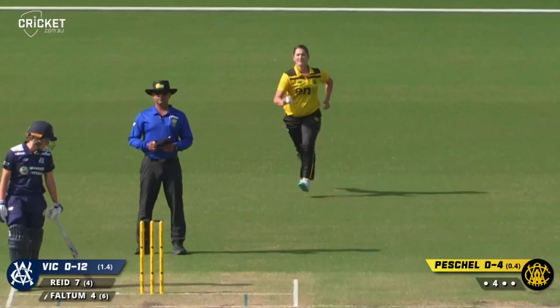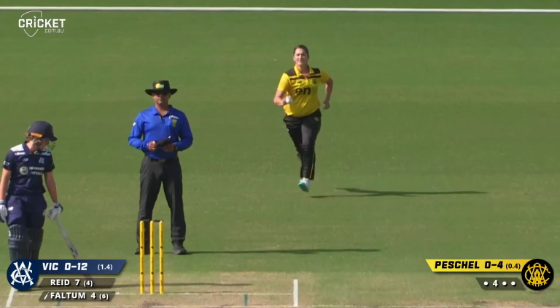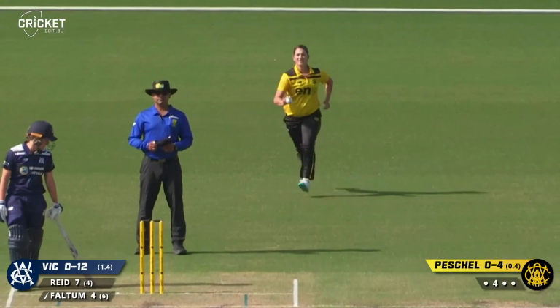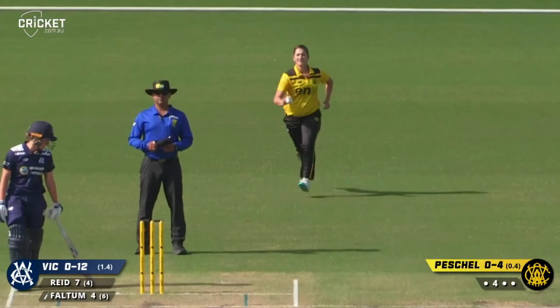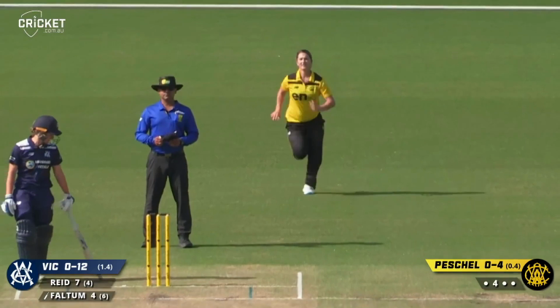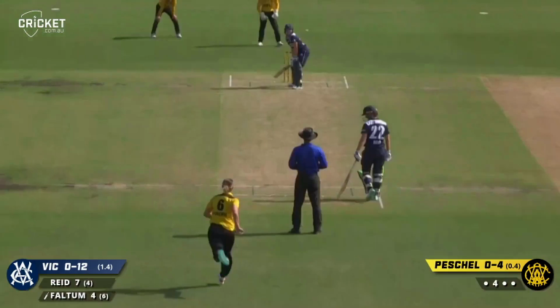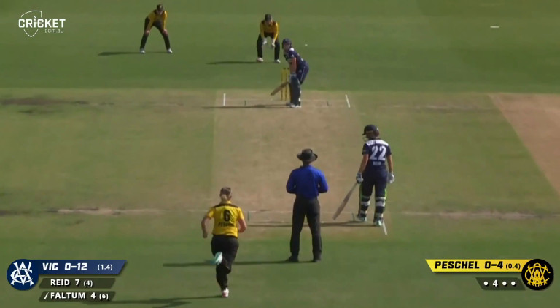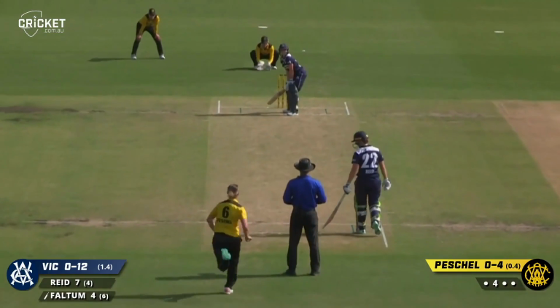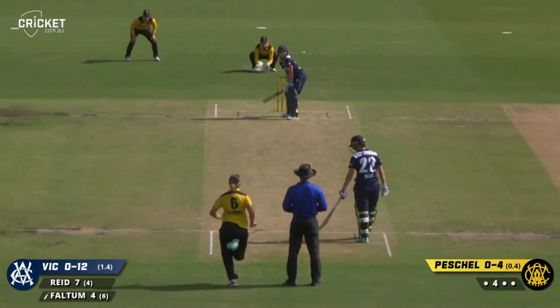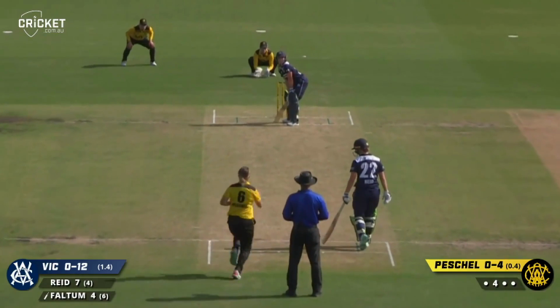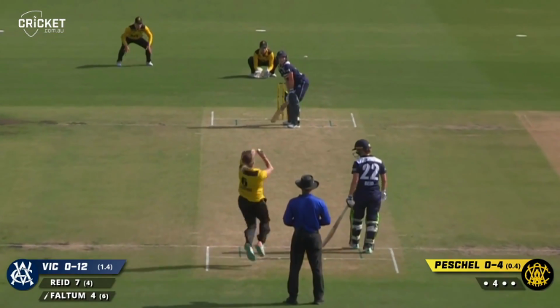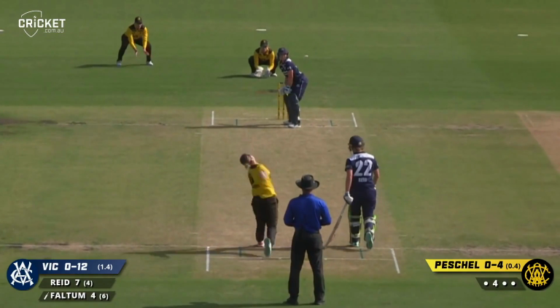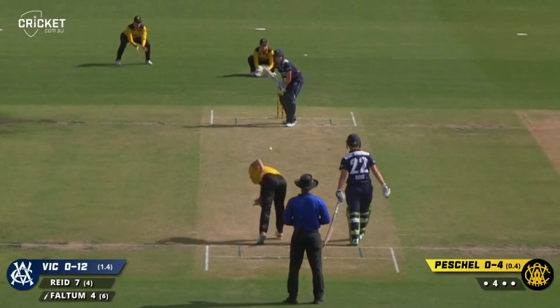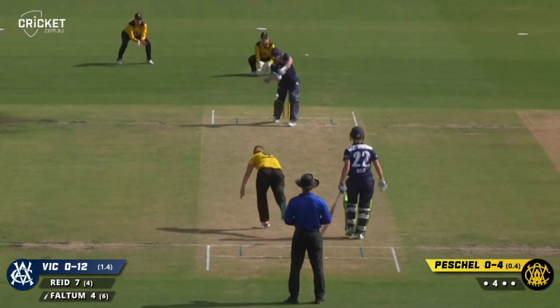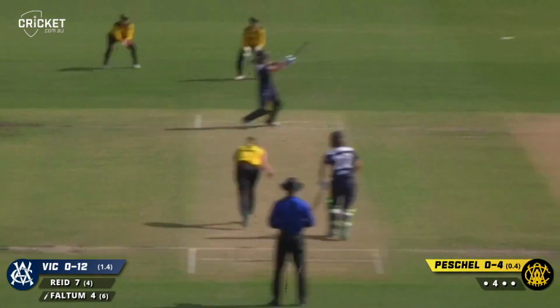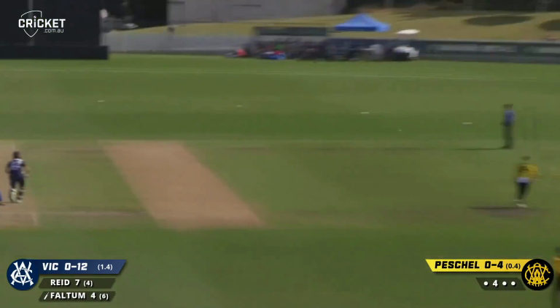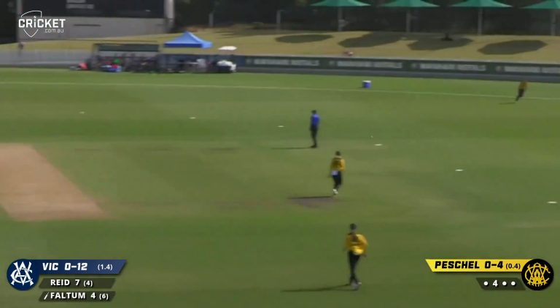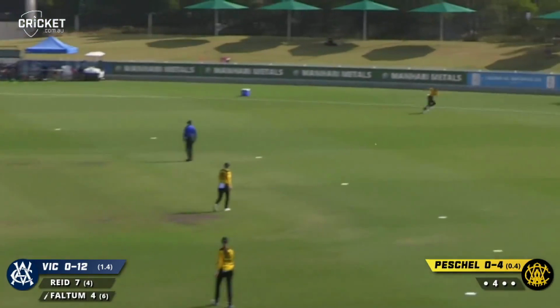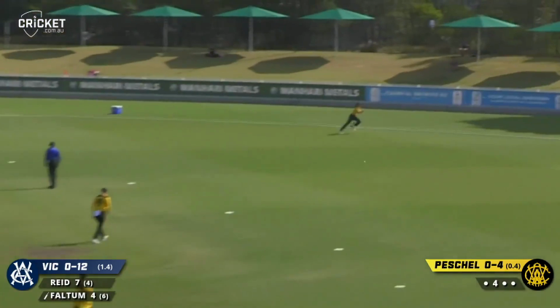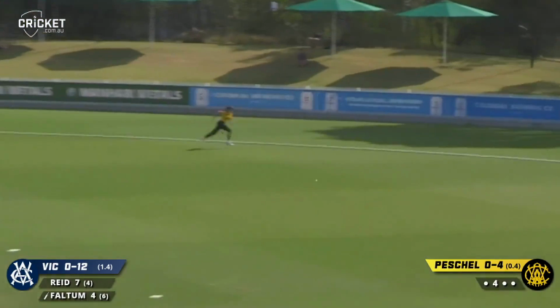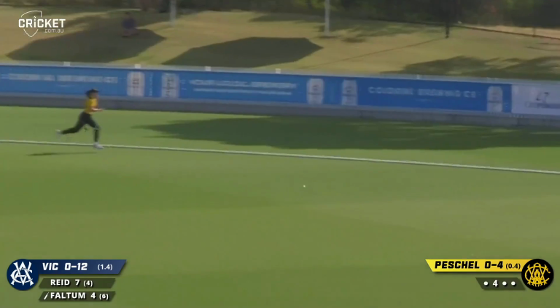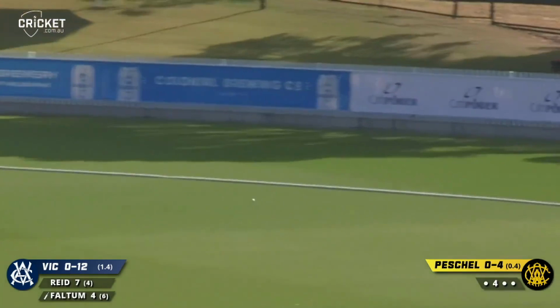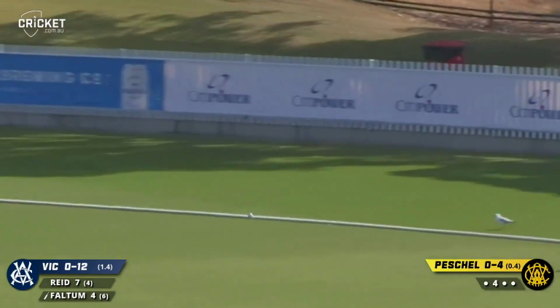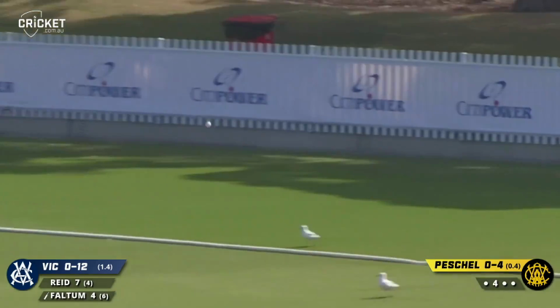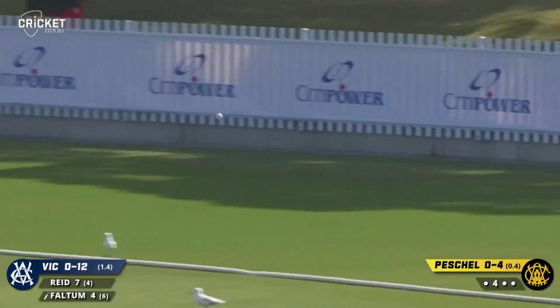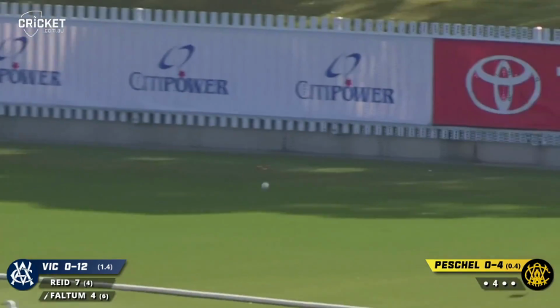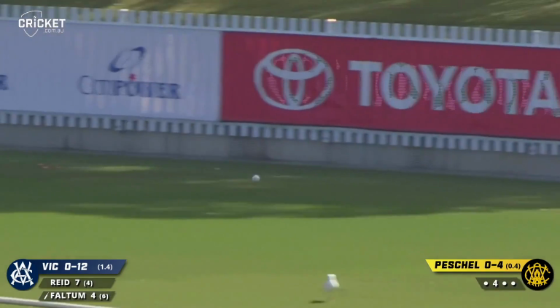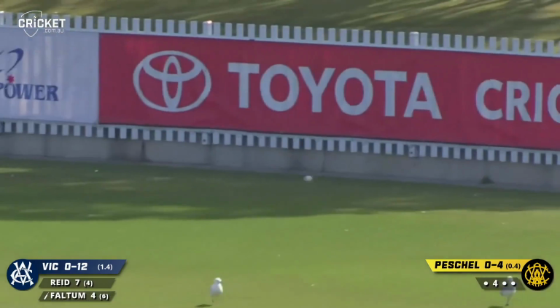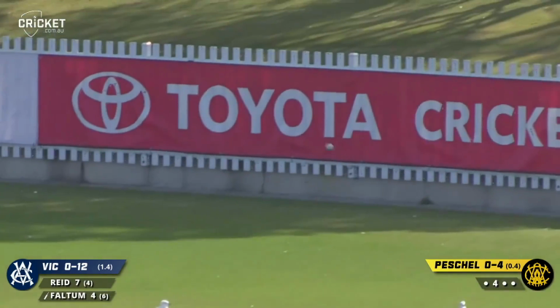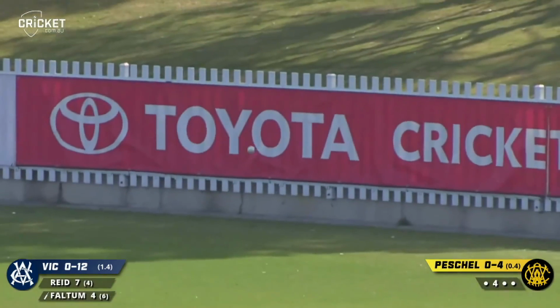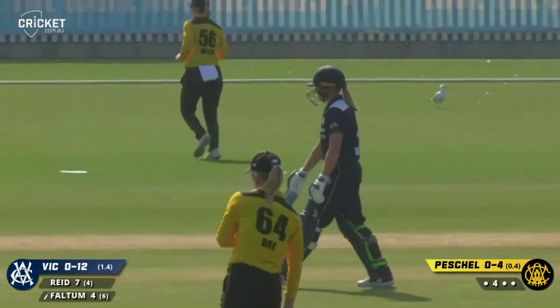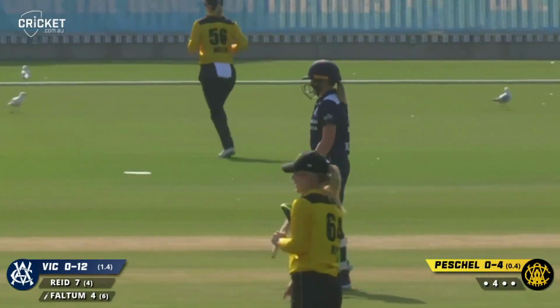Meg Blanigan, she was a great performer. Peschel's got it right this time — short, pulled away. Great shot. Behind square leg out in the deep for four. Second boundary of the over.